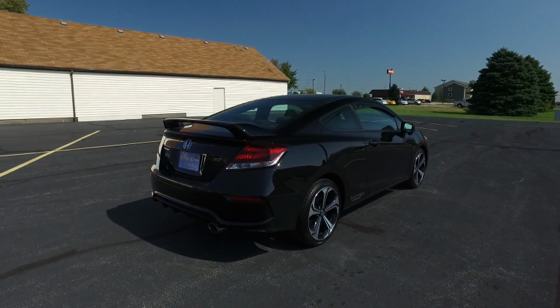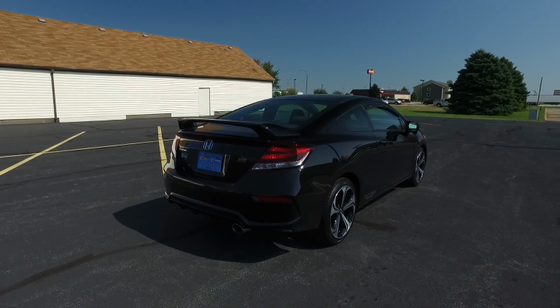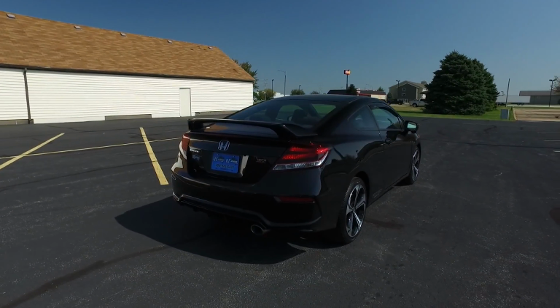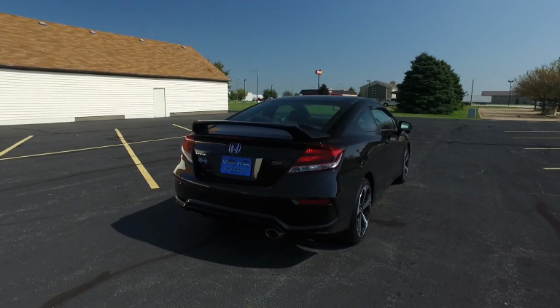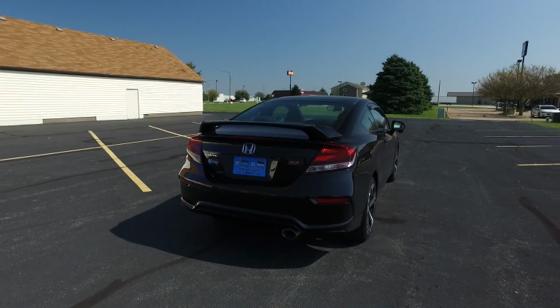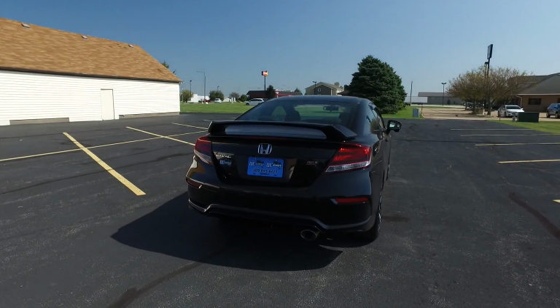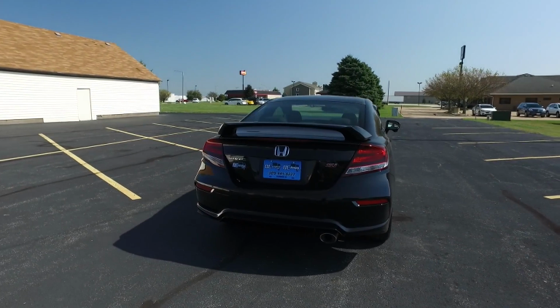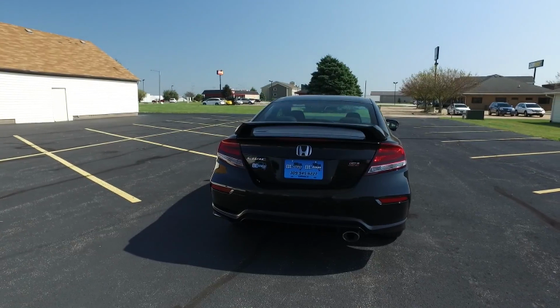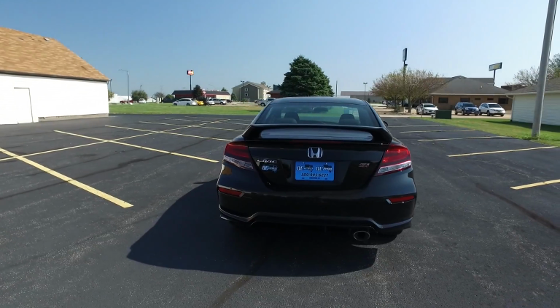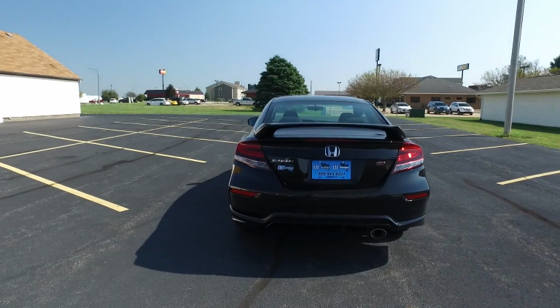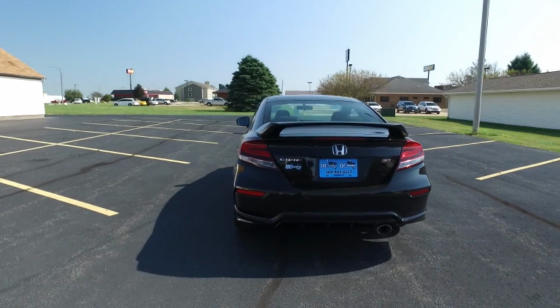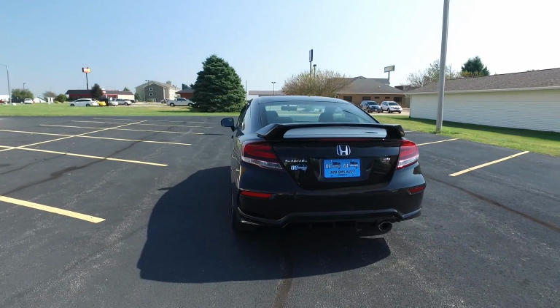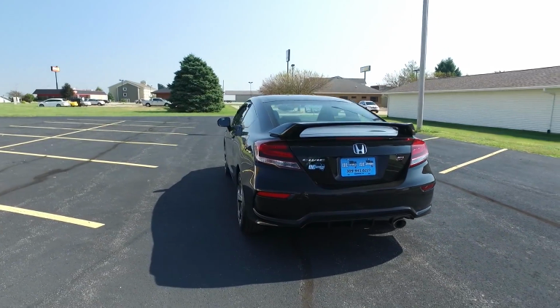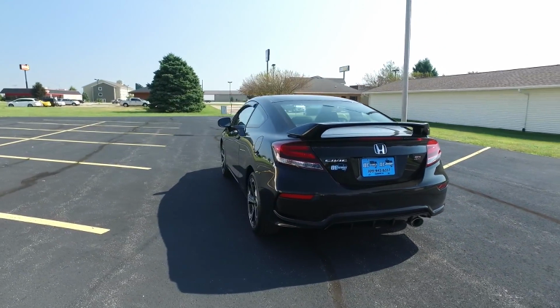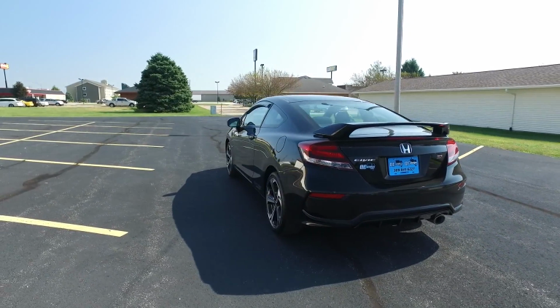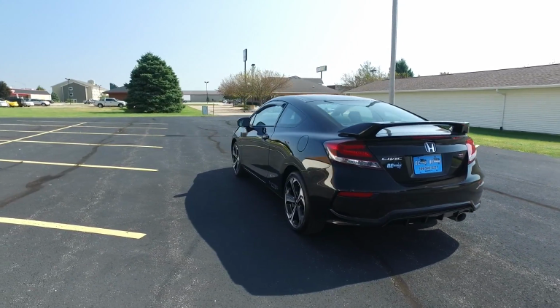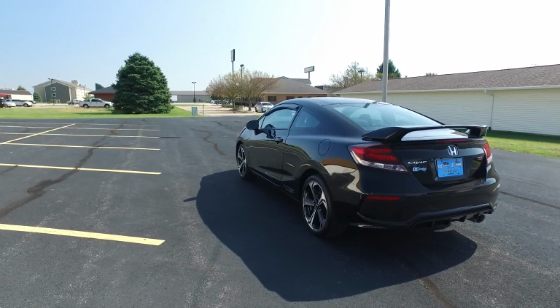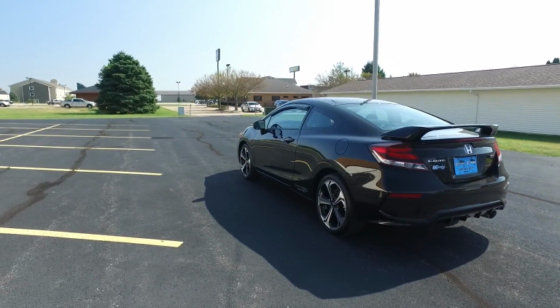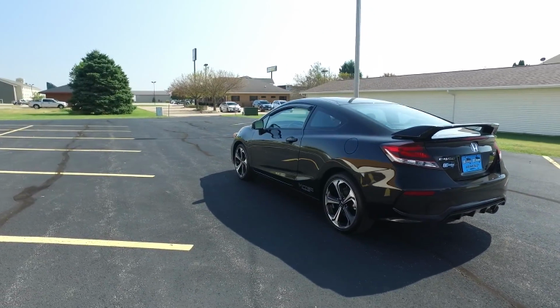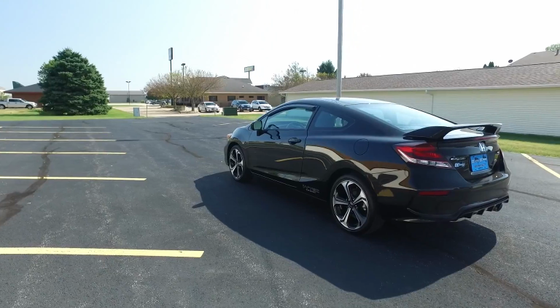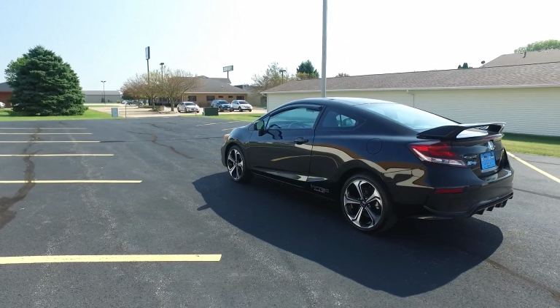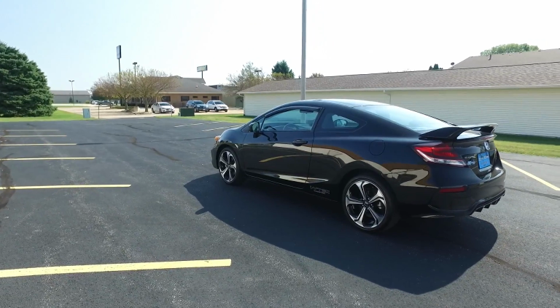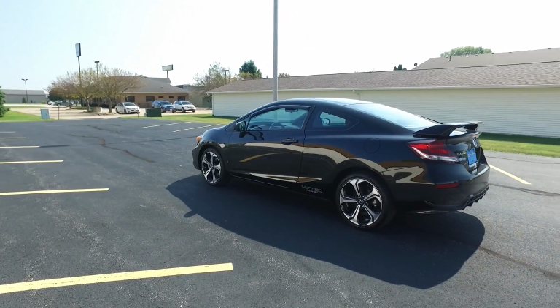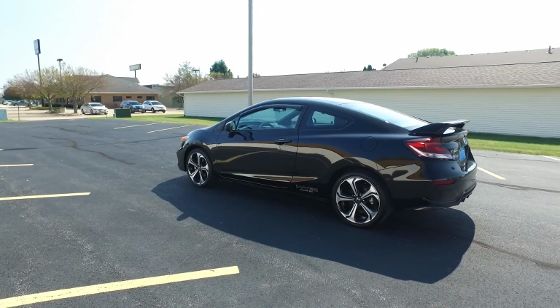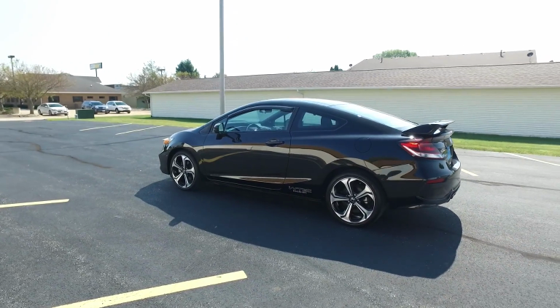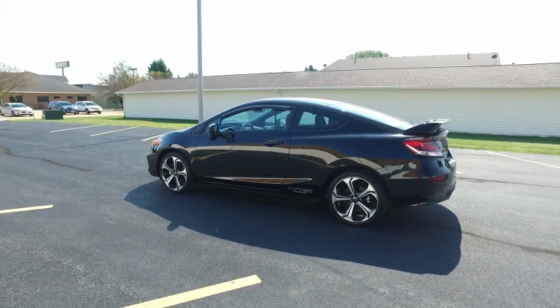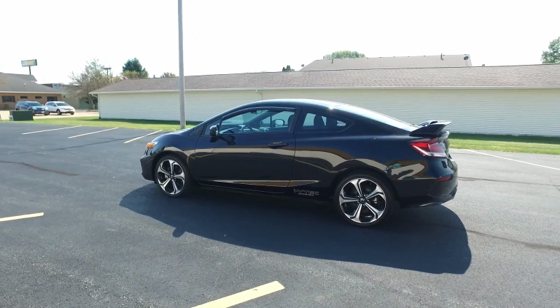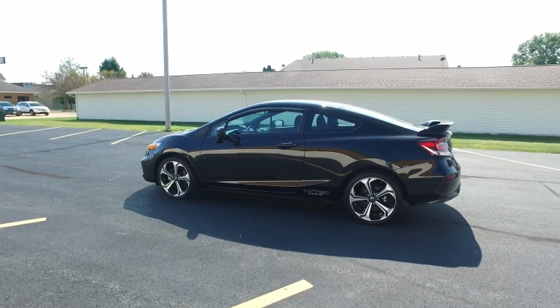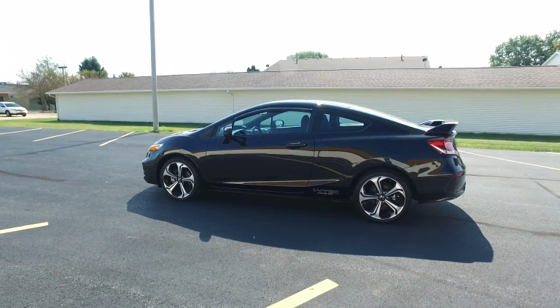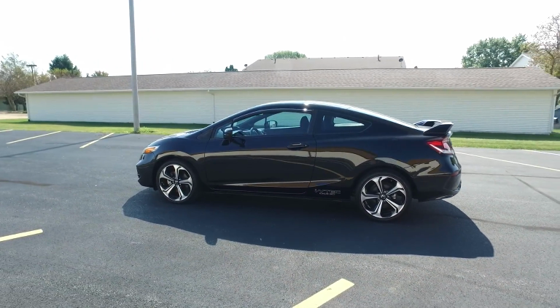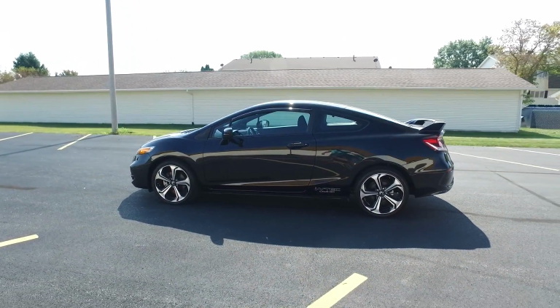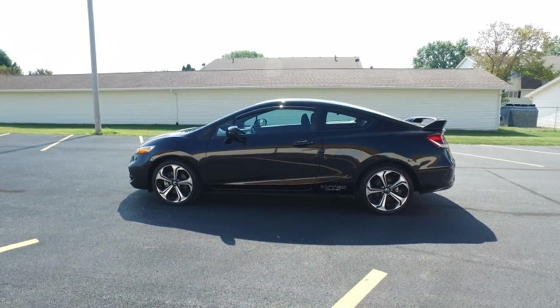Ultra sharp black exterior, predominantly black interior — there's some red accents you'll see in just a second here. Killer combination. Love these five spoke wheels; those are 18s by the way.